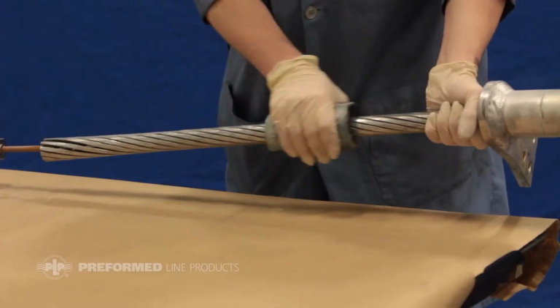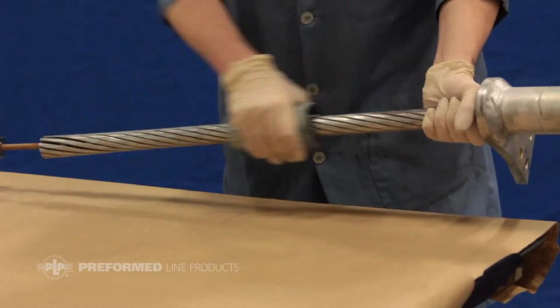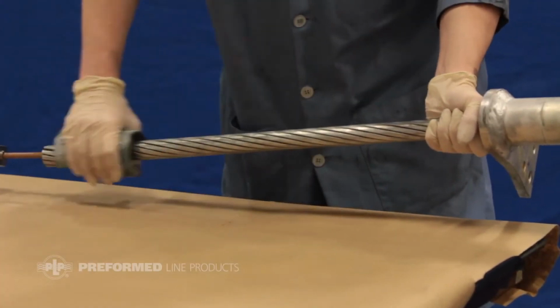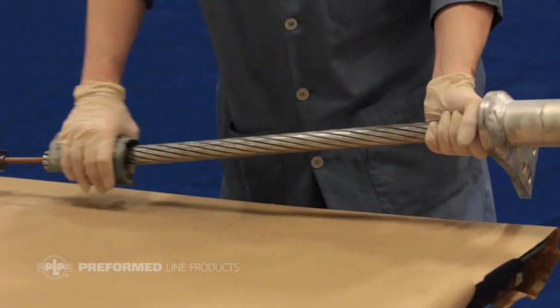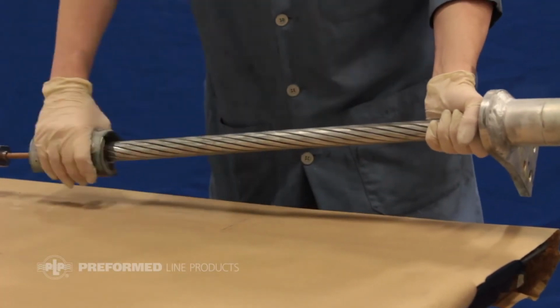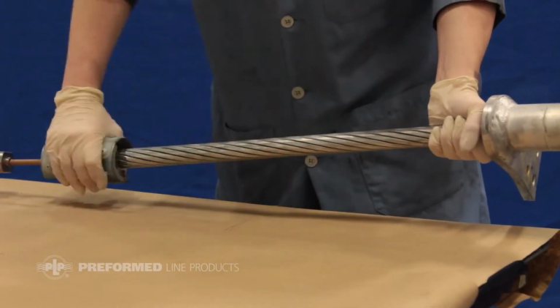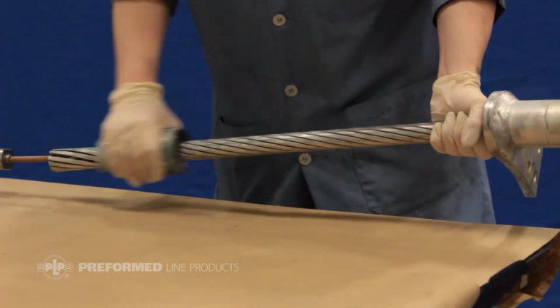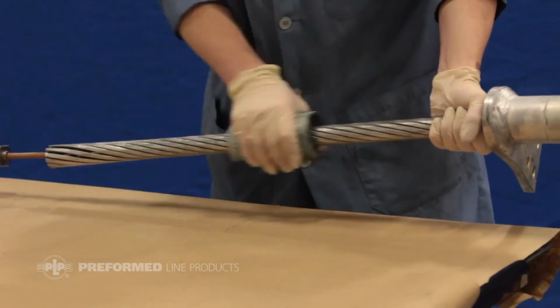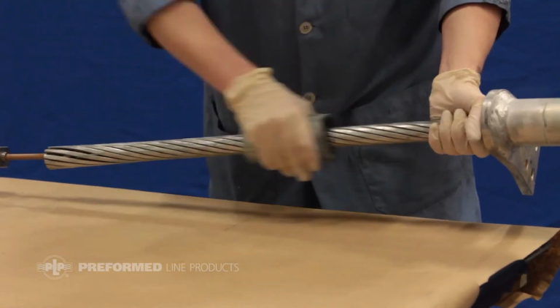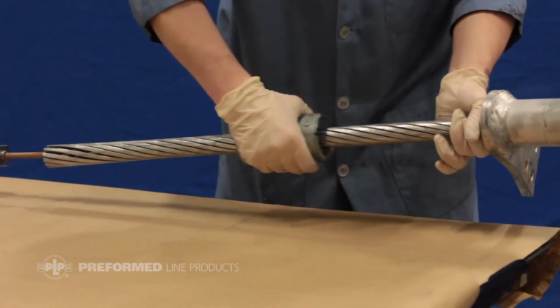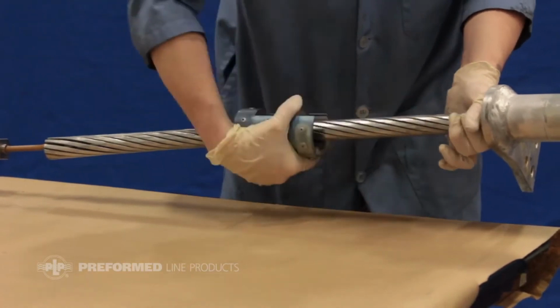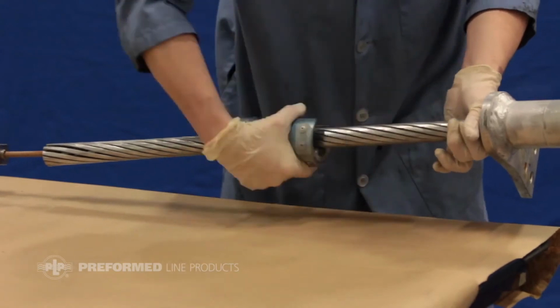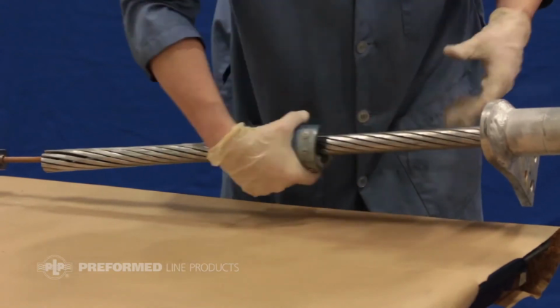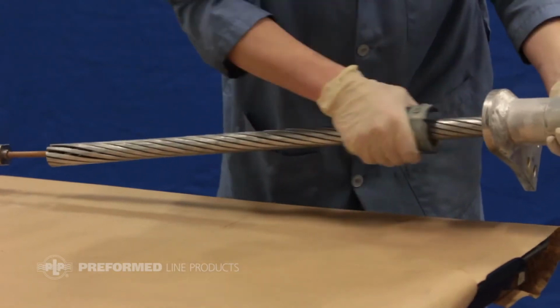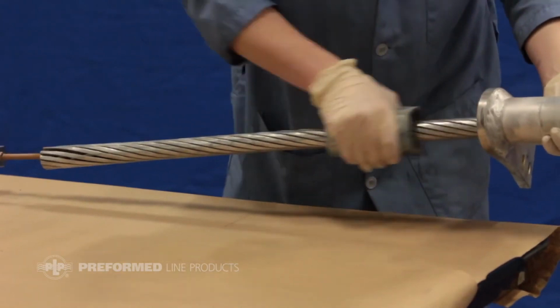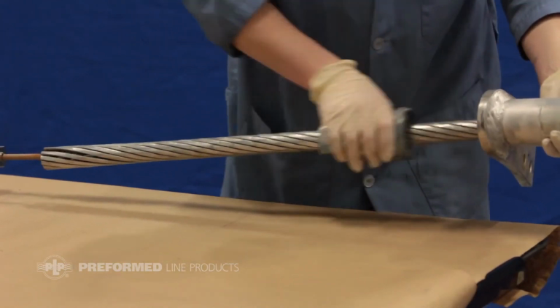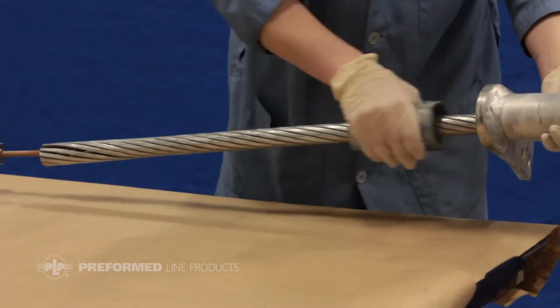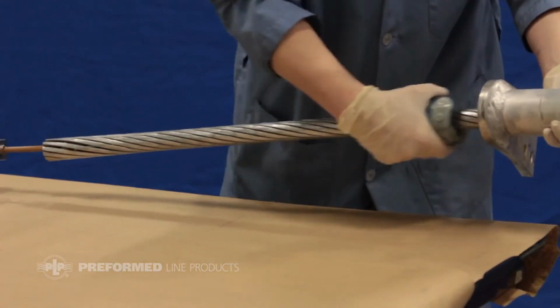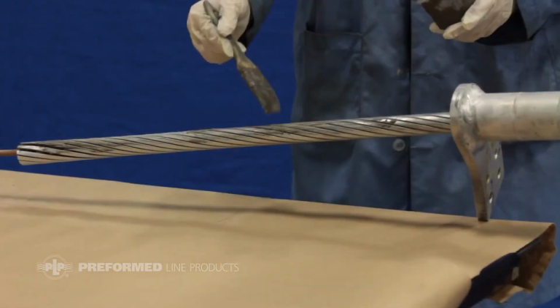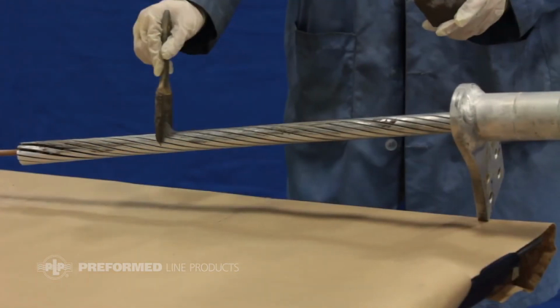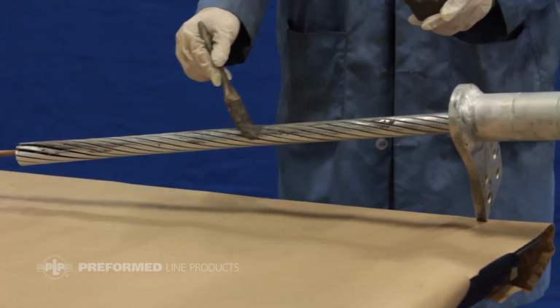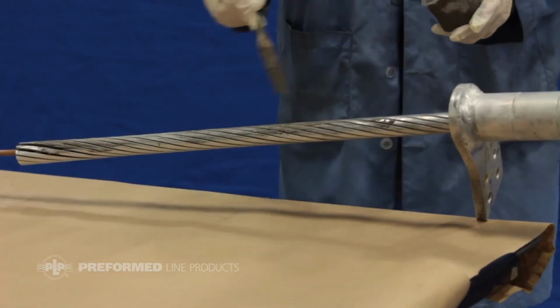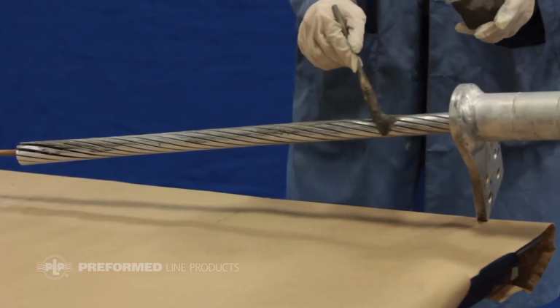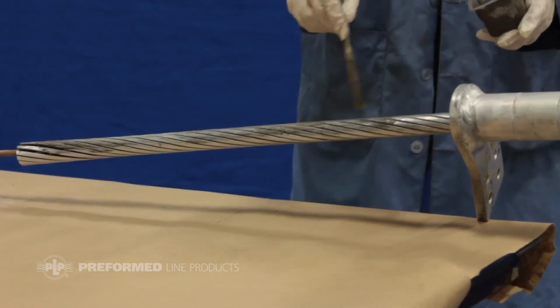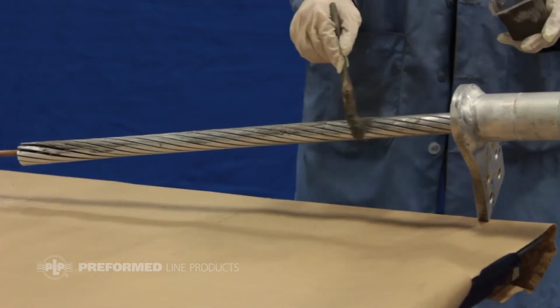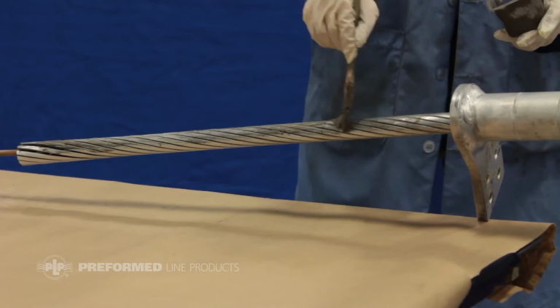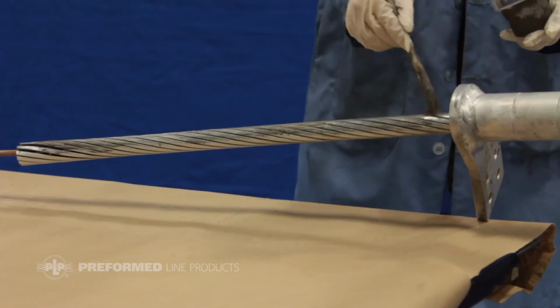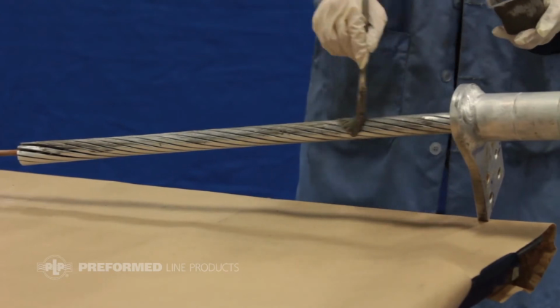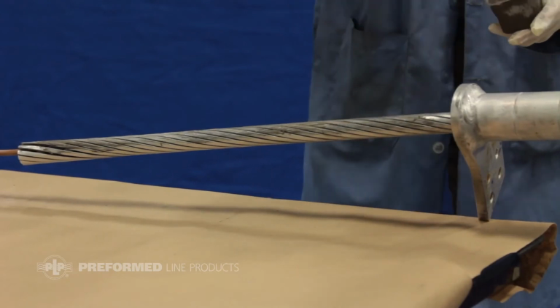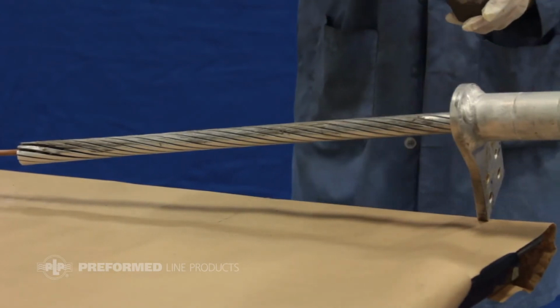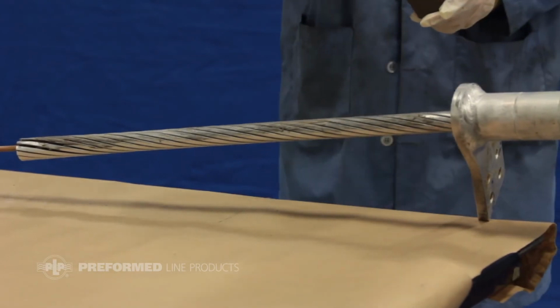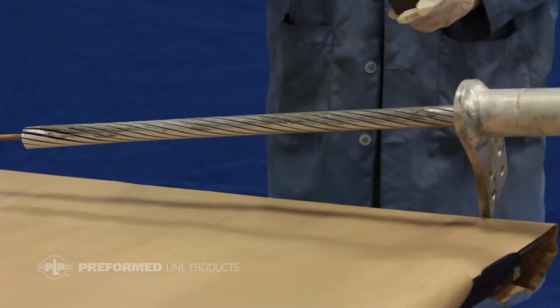Wire brush the aluminum strands of the section of conductor that will be covered by the compression hardware. Apply the supplied oxide inhibitor along the length of the wire brushed aluminum strands.